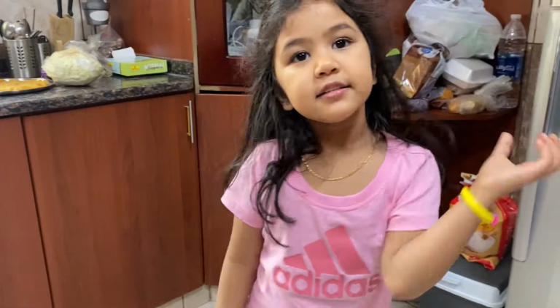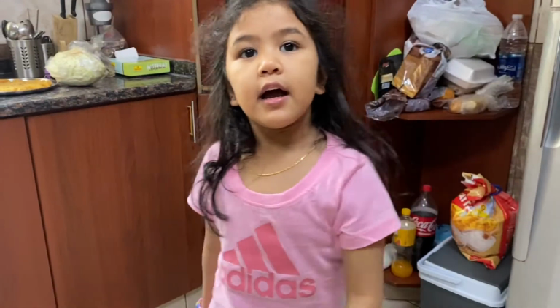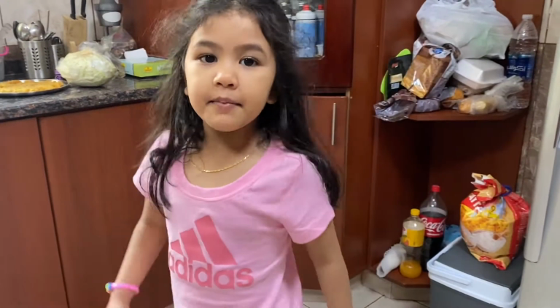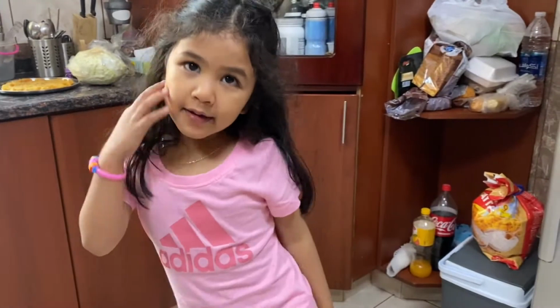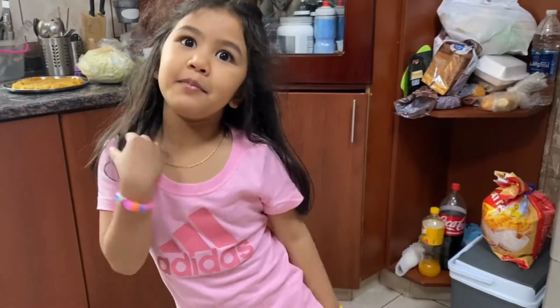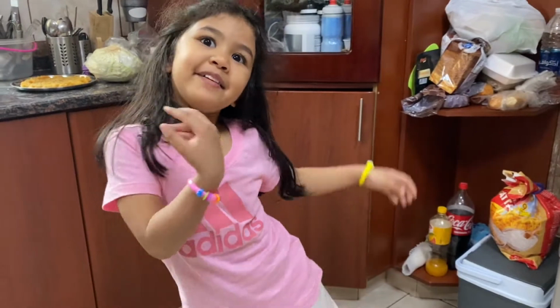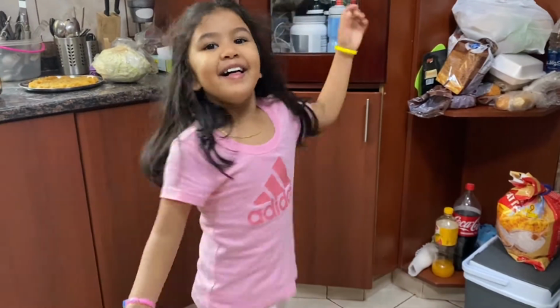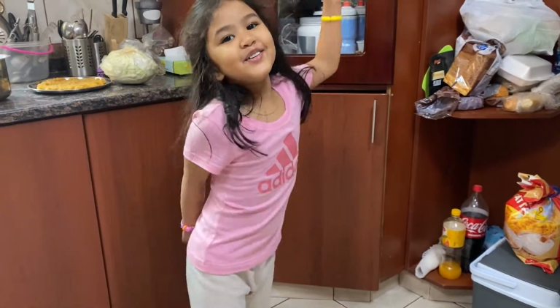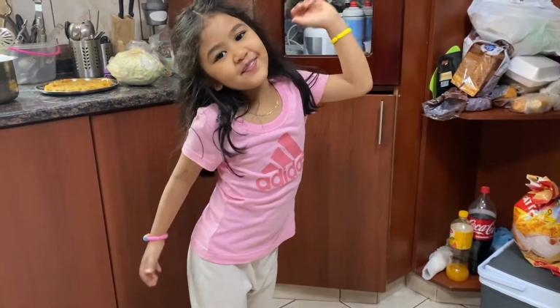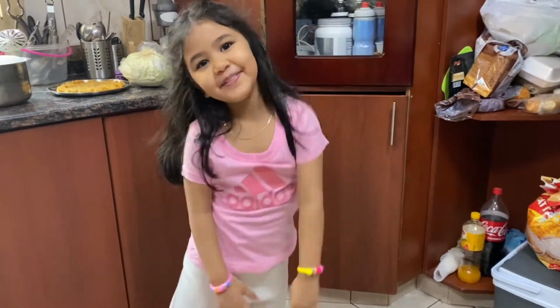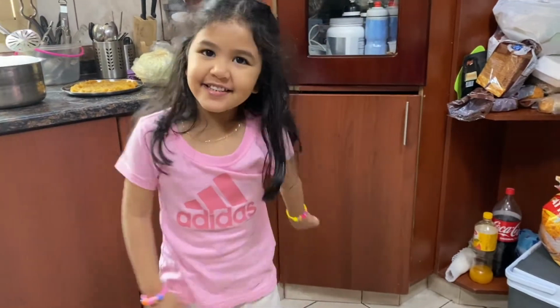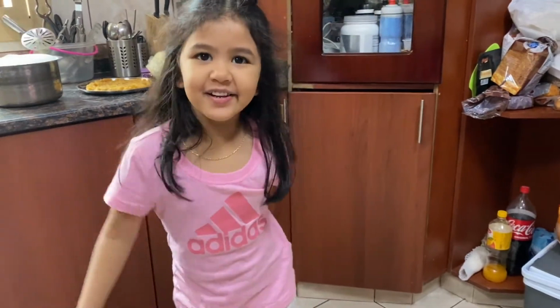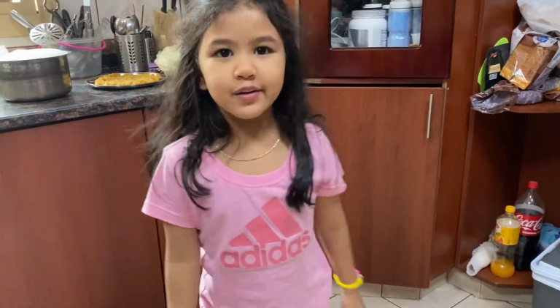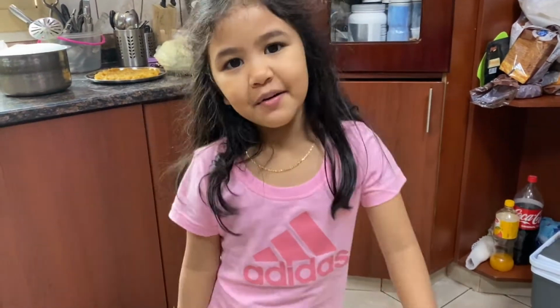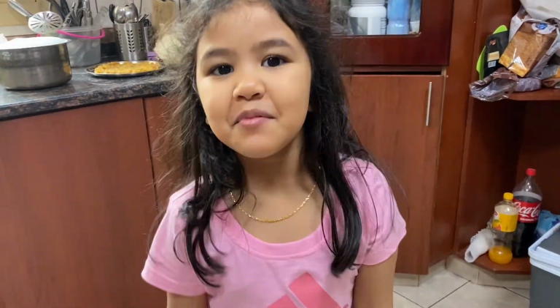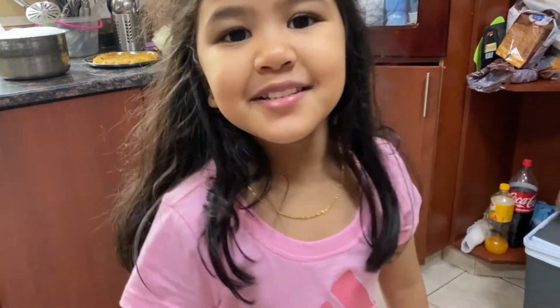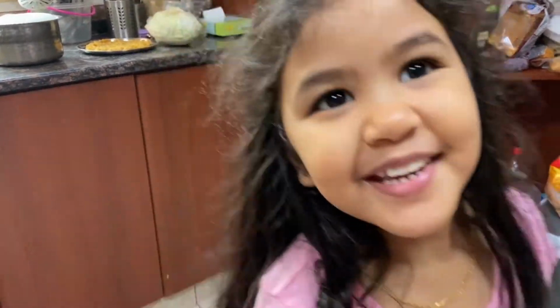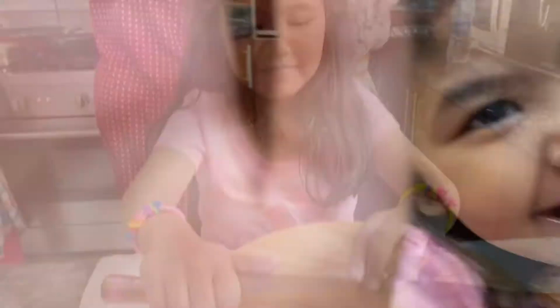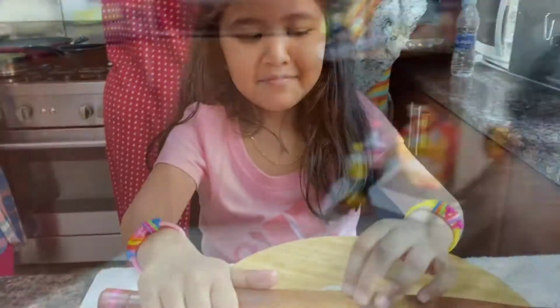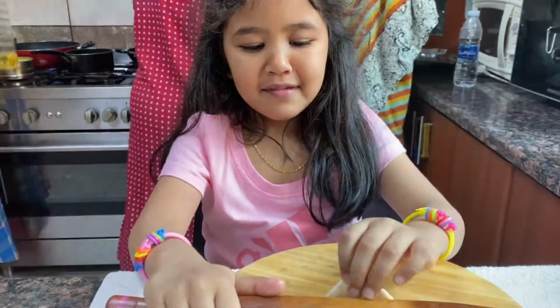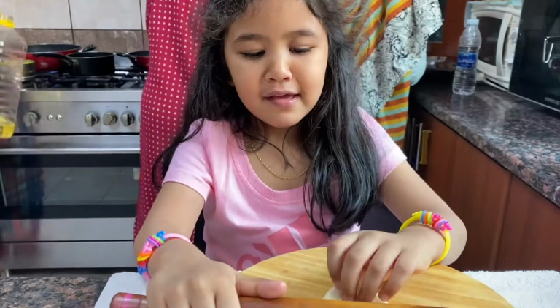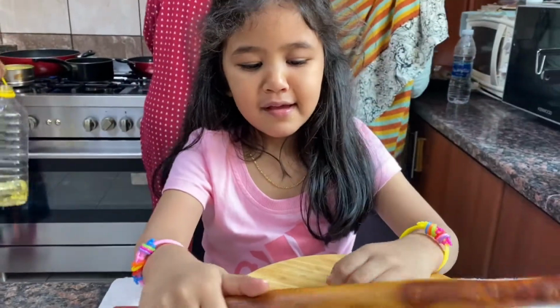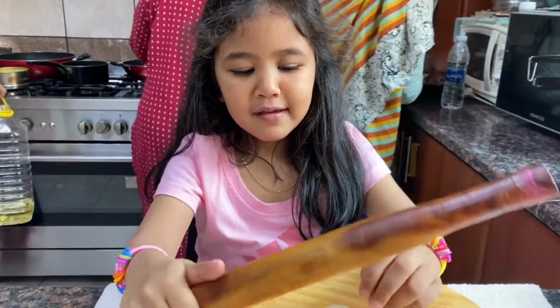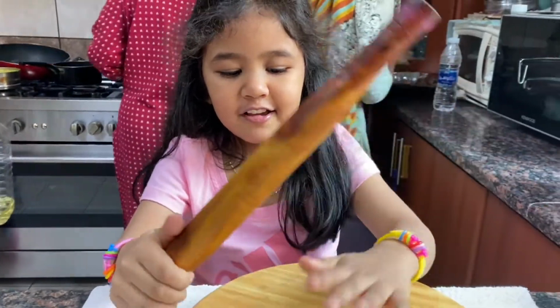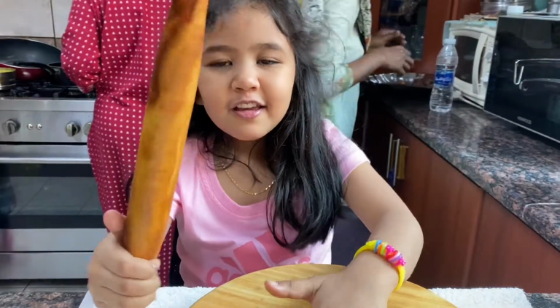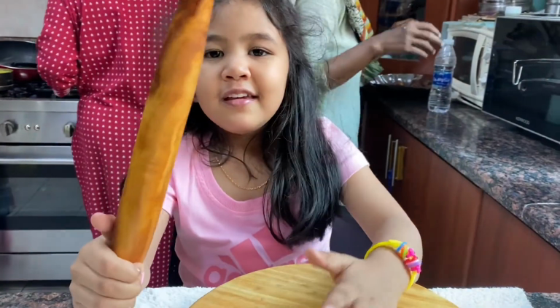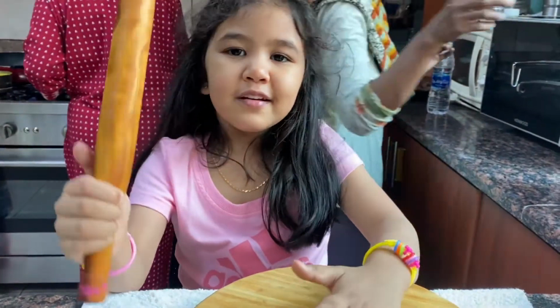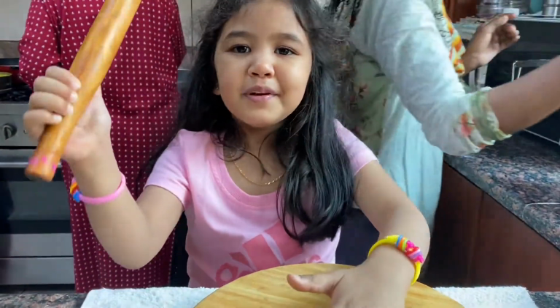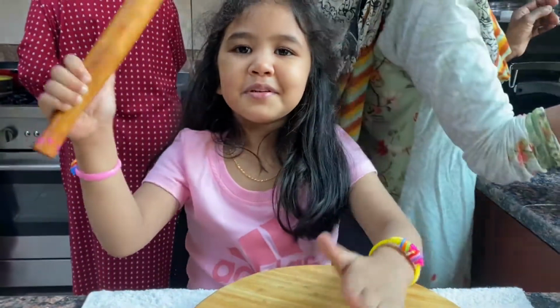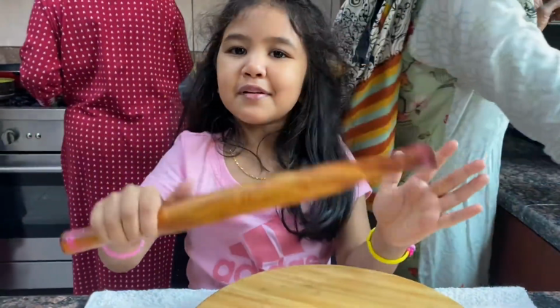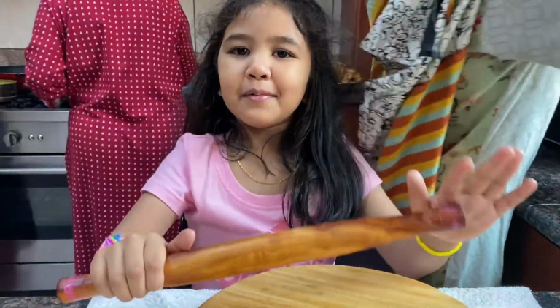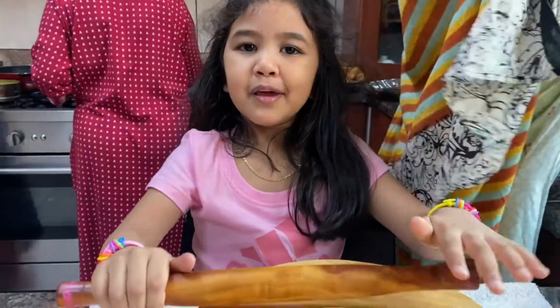I'm Niko Mola, so come and watch me. Hi guys, Niko is going to come again.